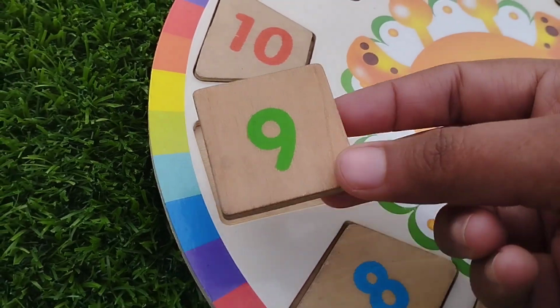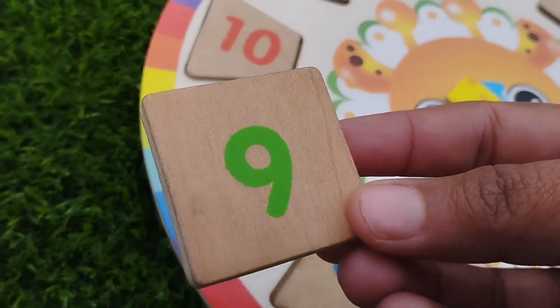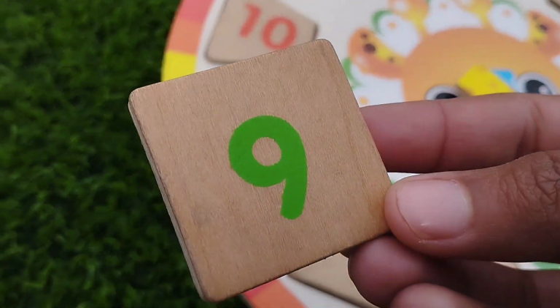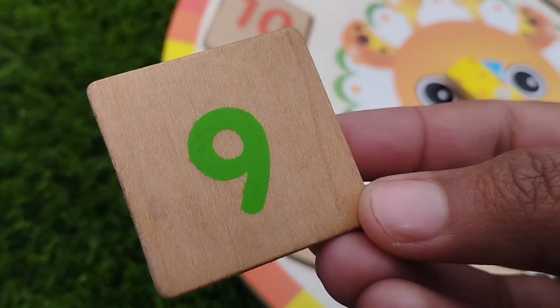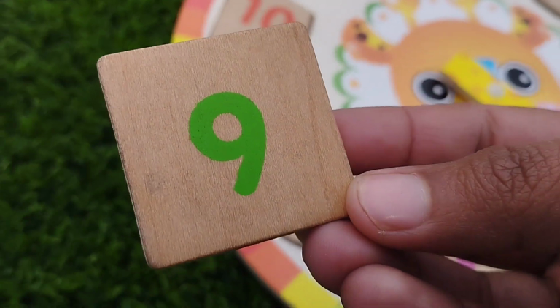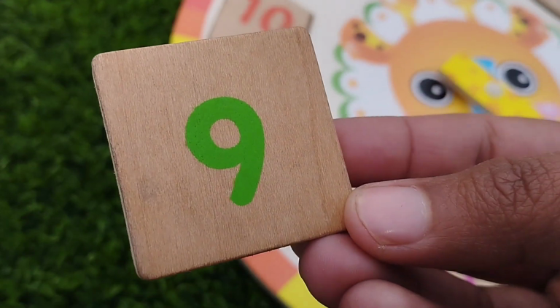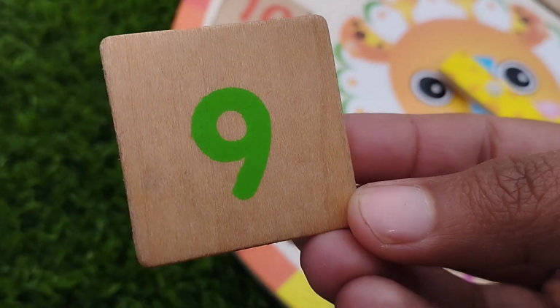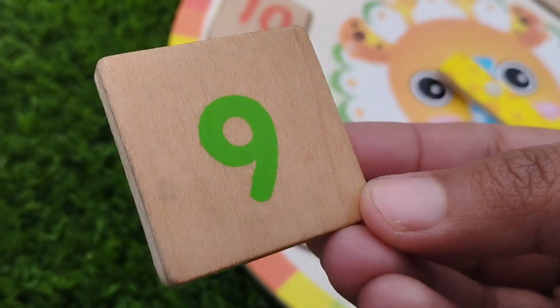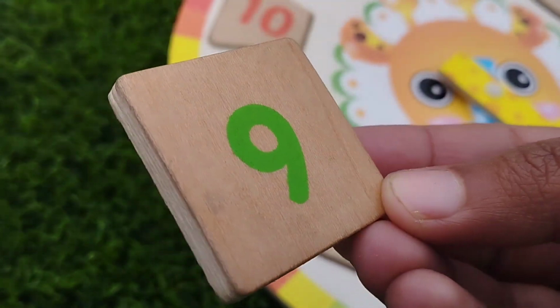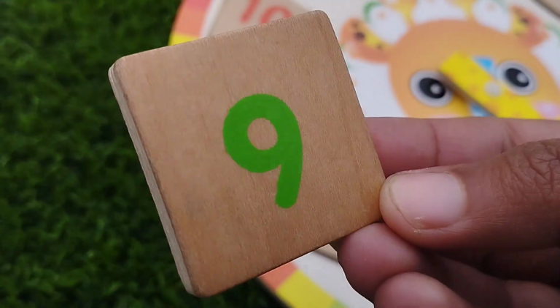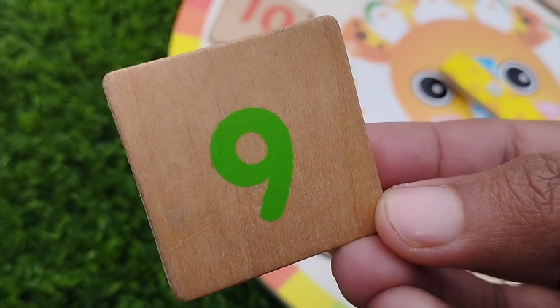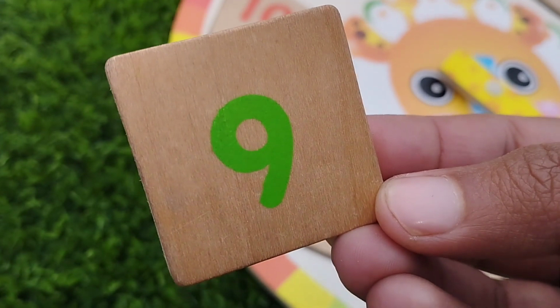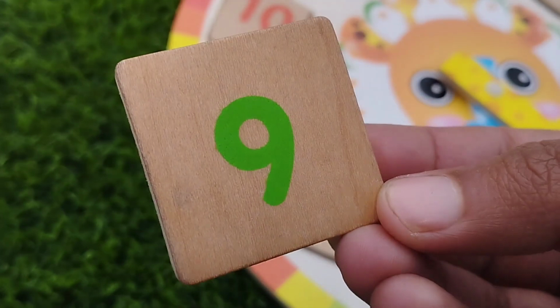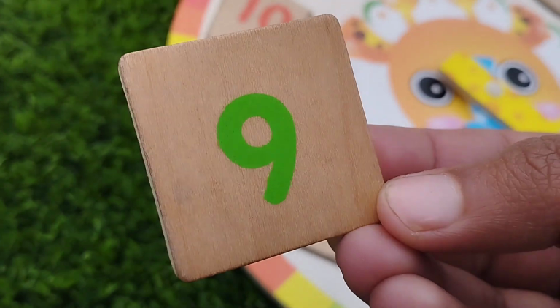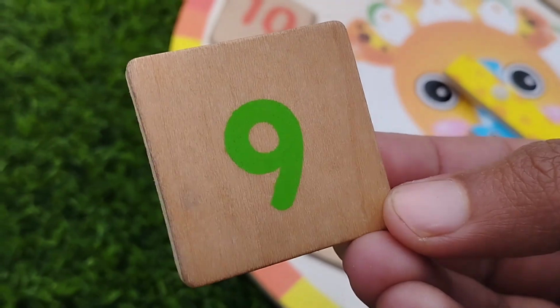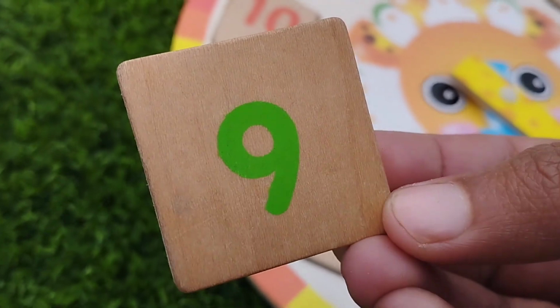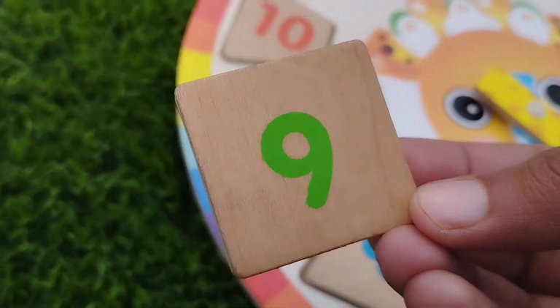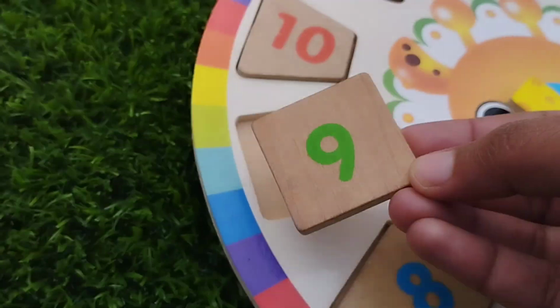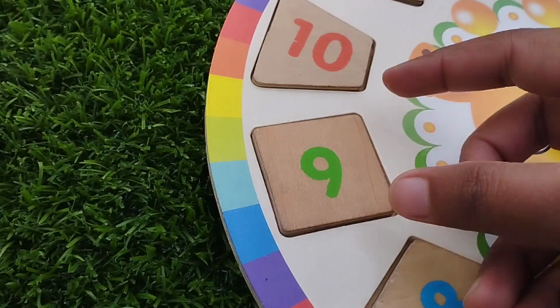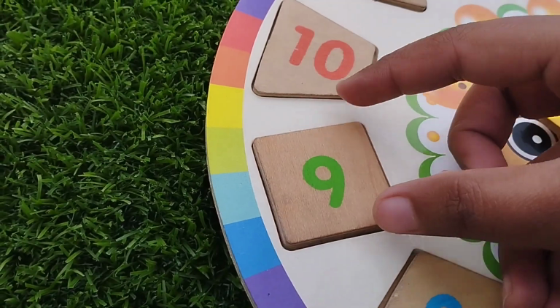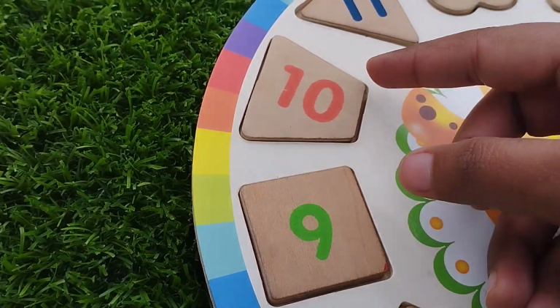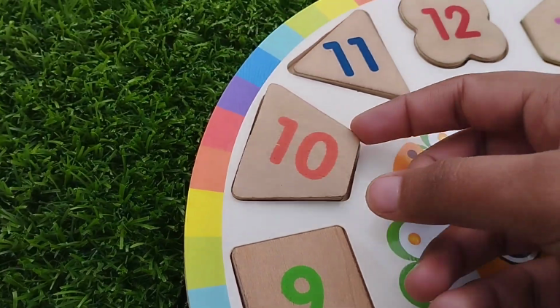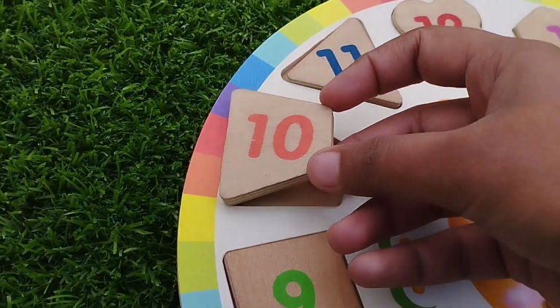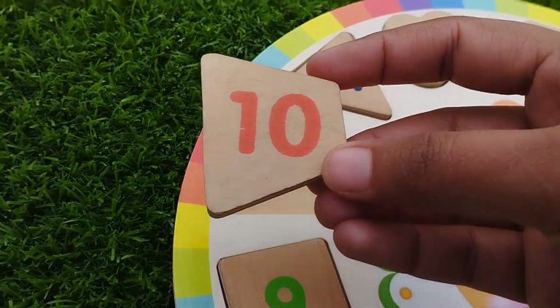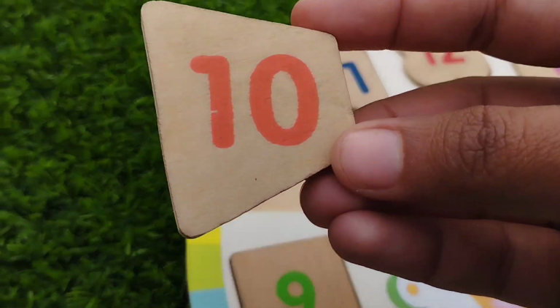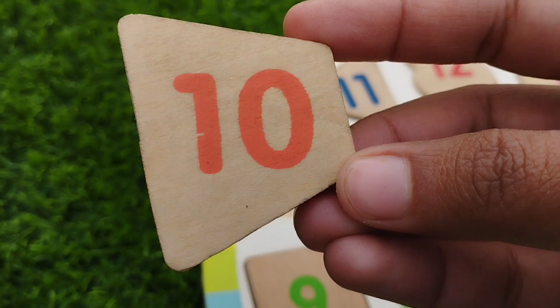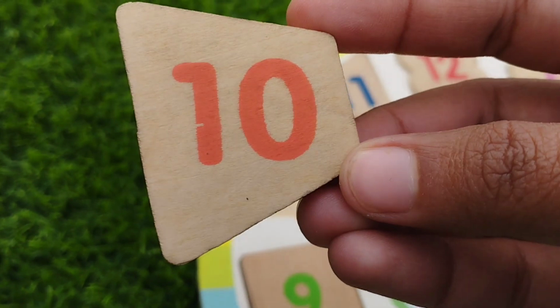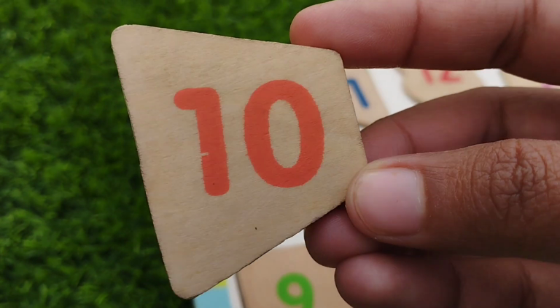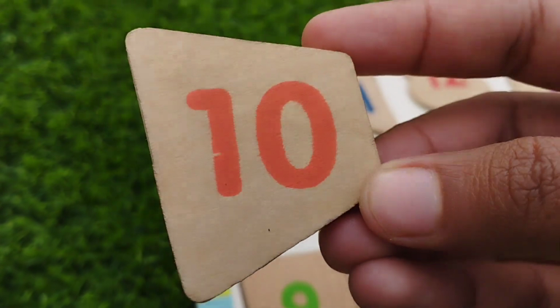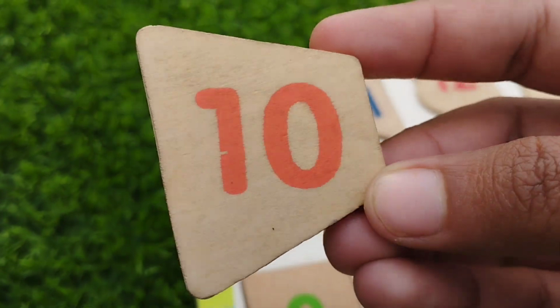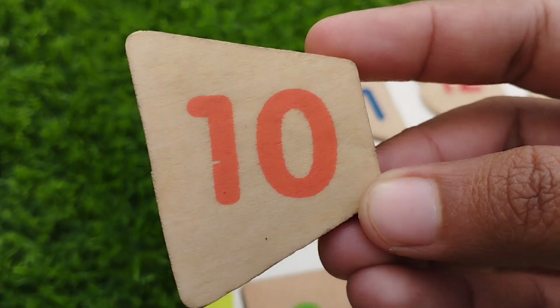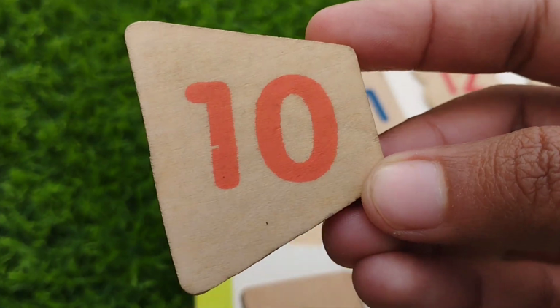The next shape is square. The number is nine.